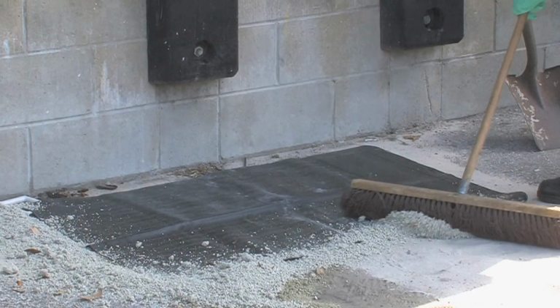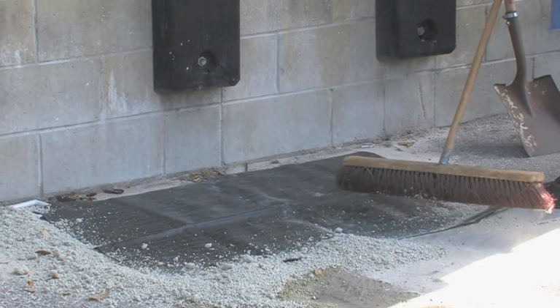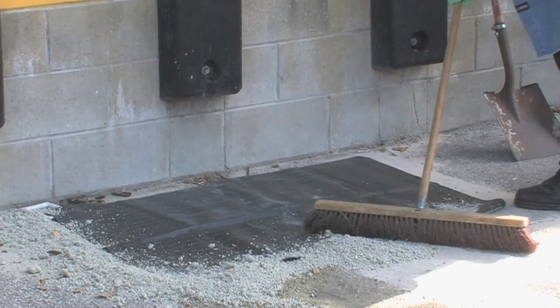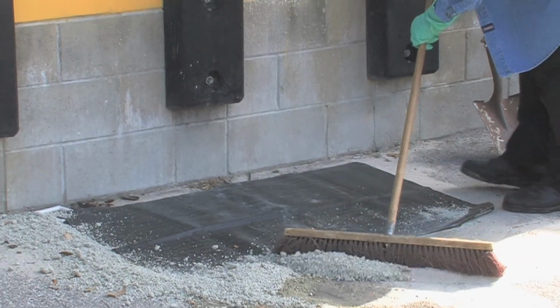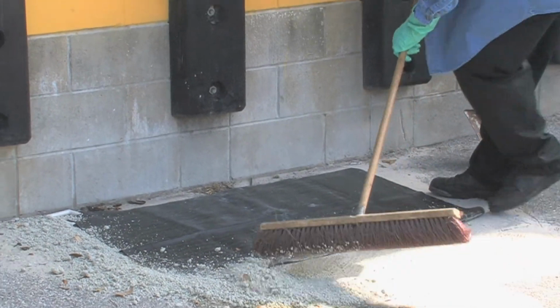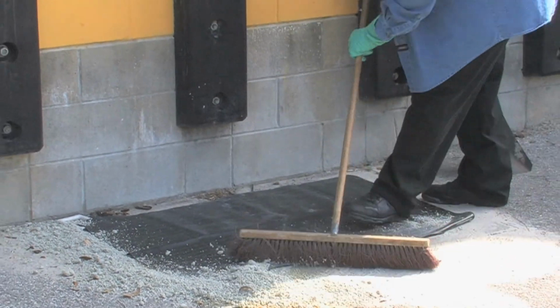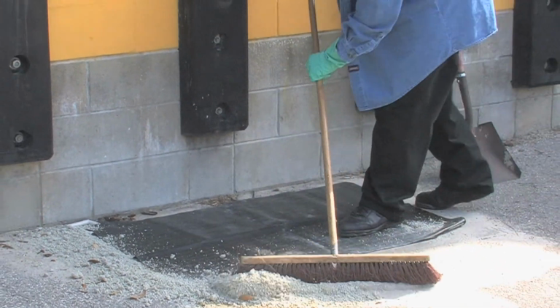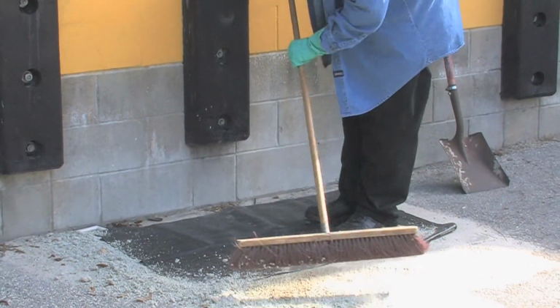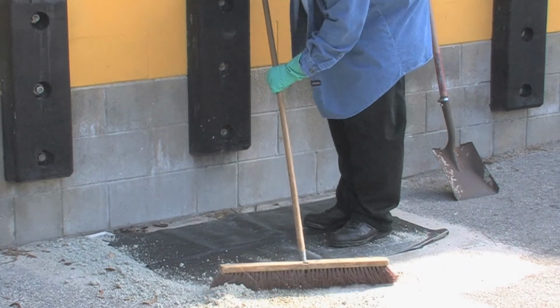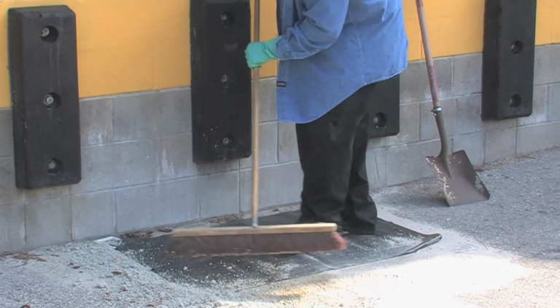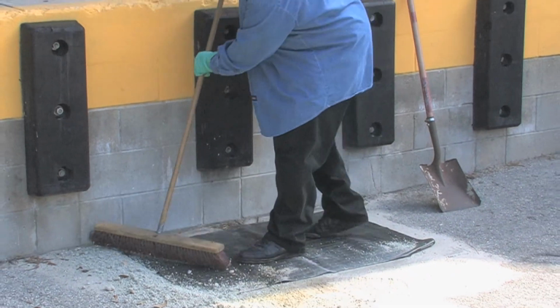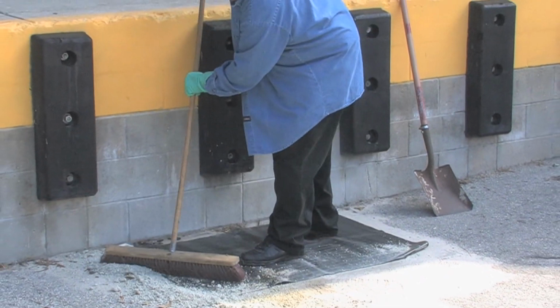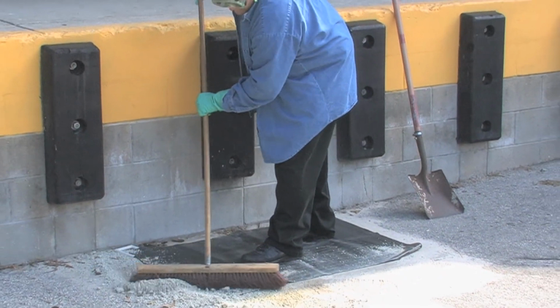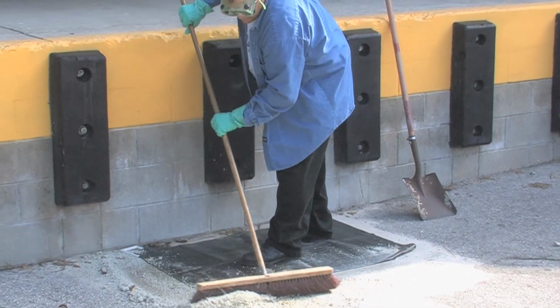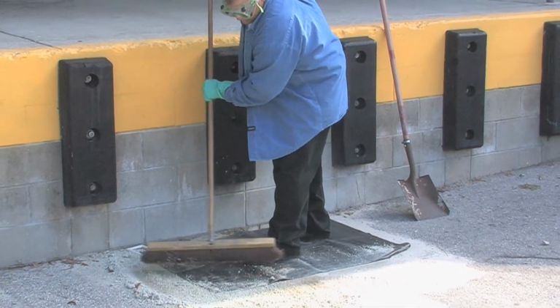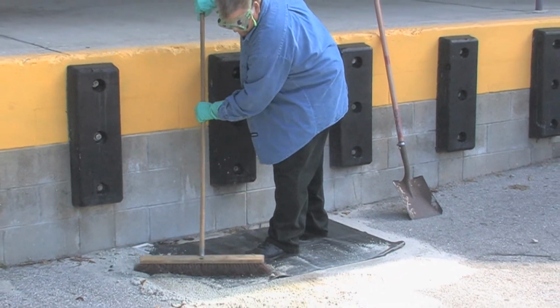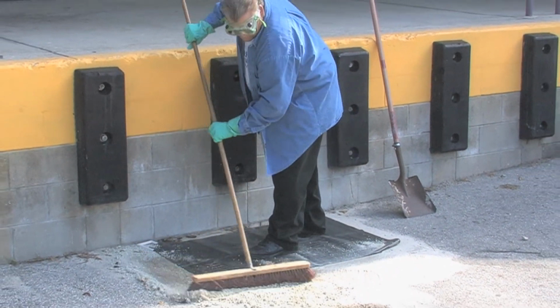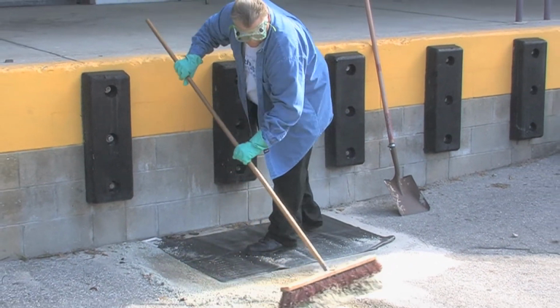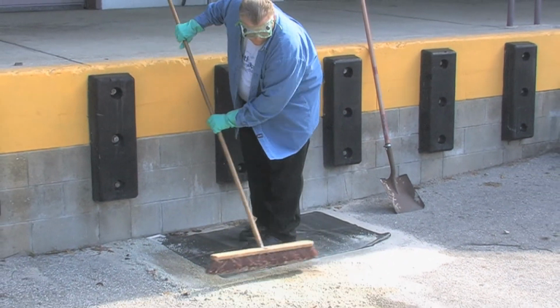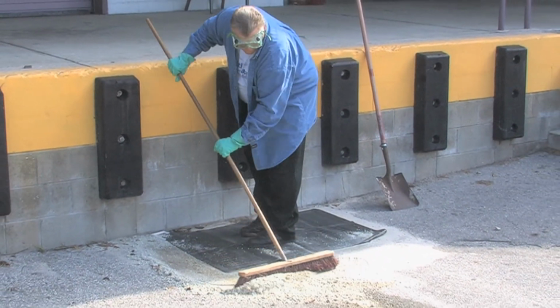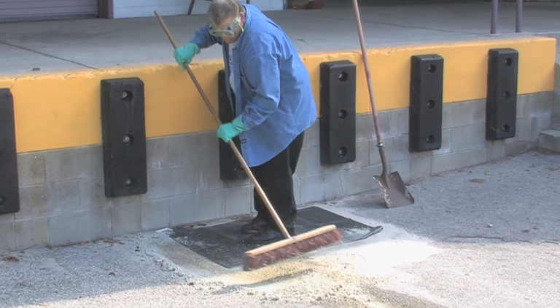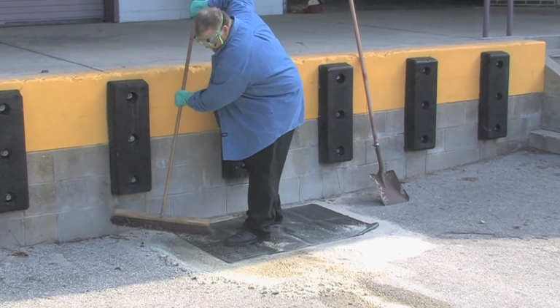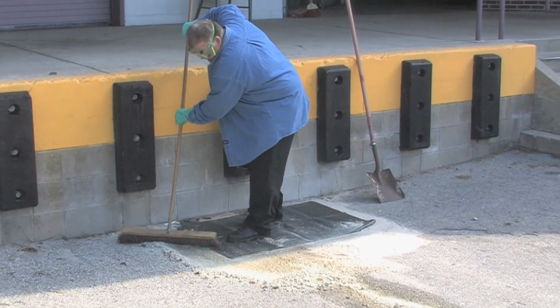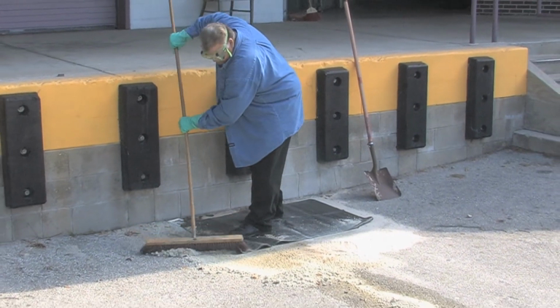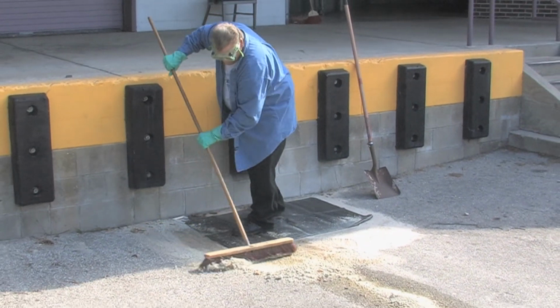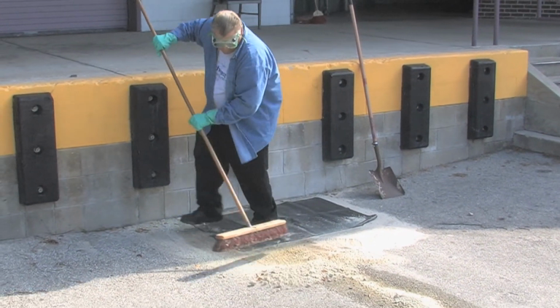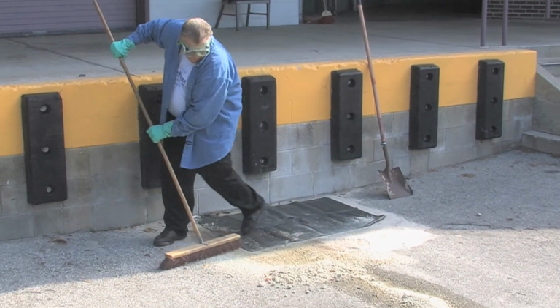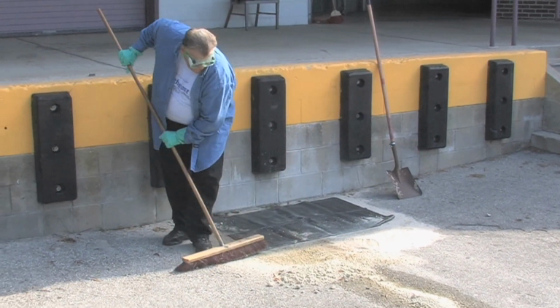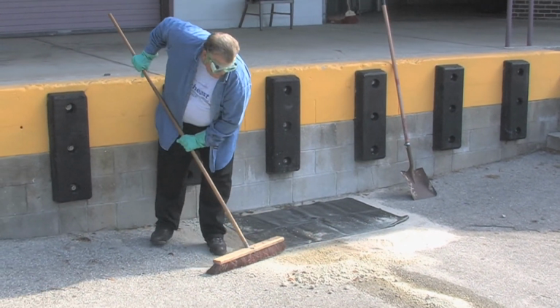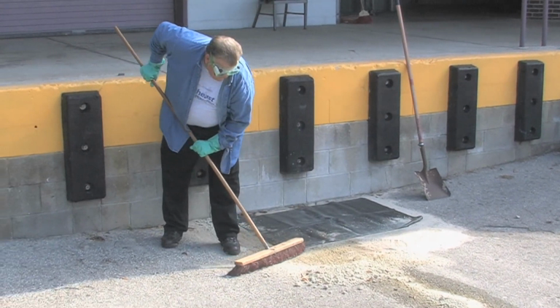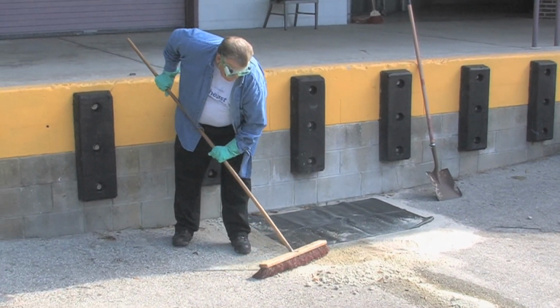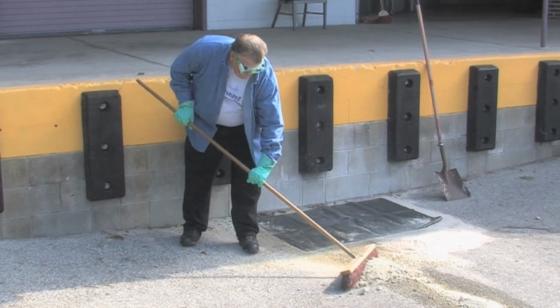Now that we've absorbed the material with the kitty litter, we're going to sweep it up. We're going to start right at the drain and sweep all the kitty litter that has pesticide in it up into a pile.